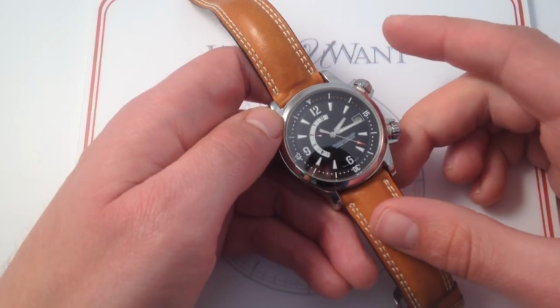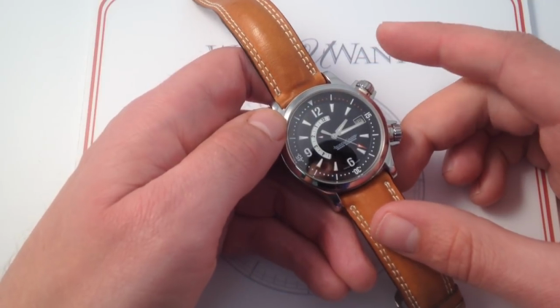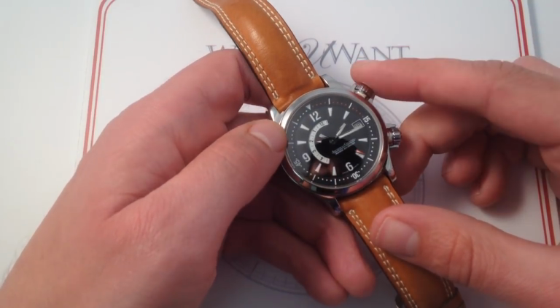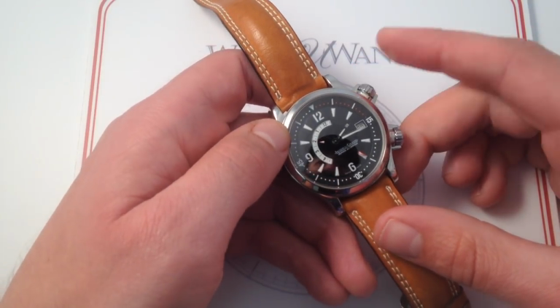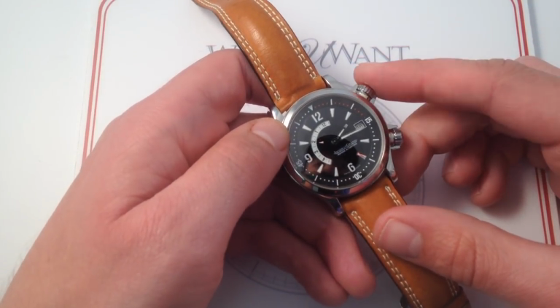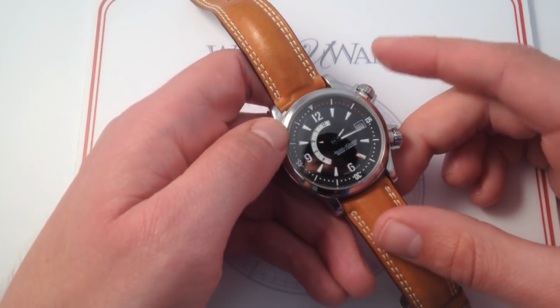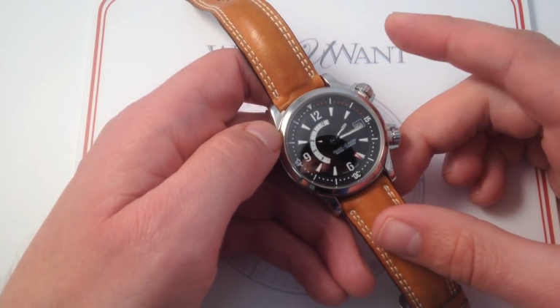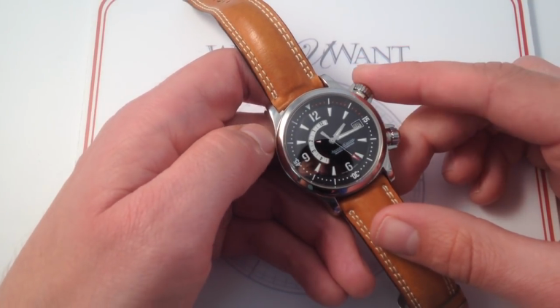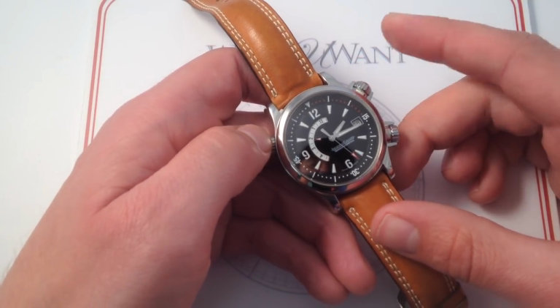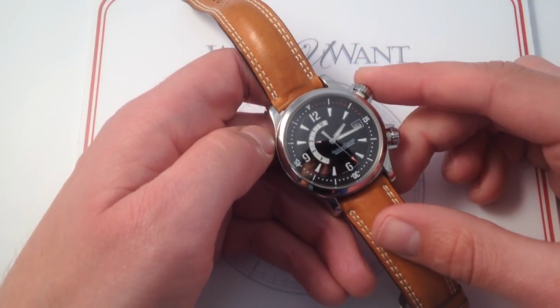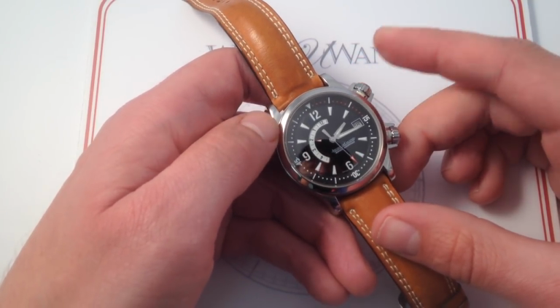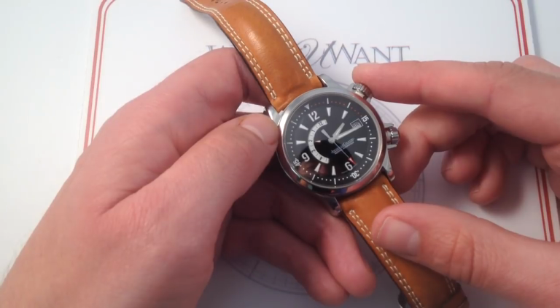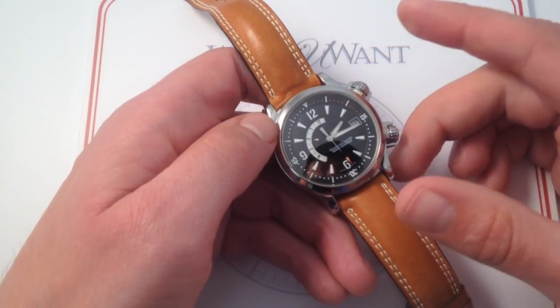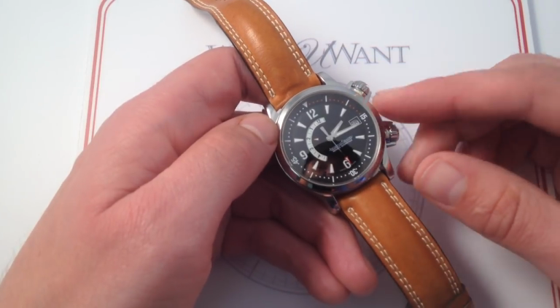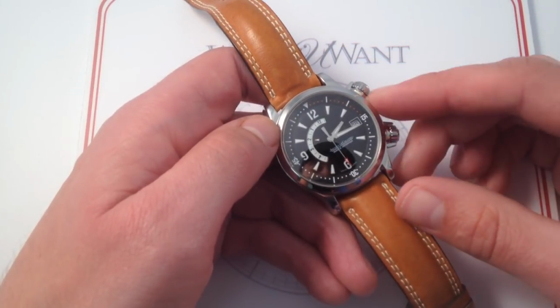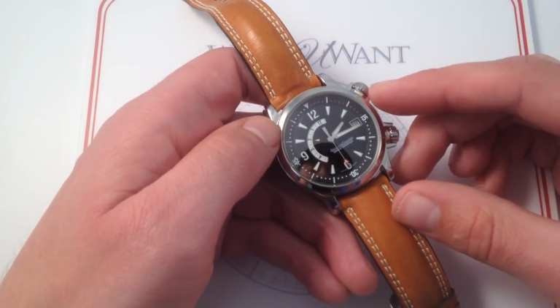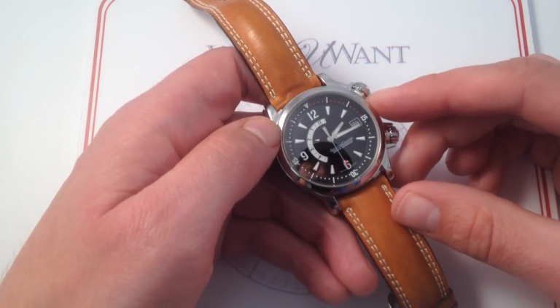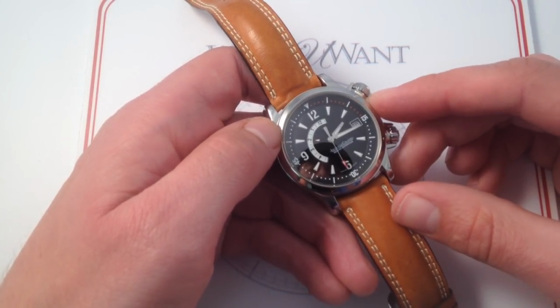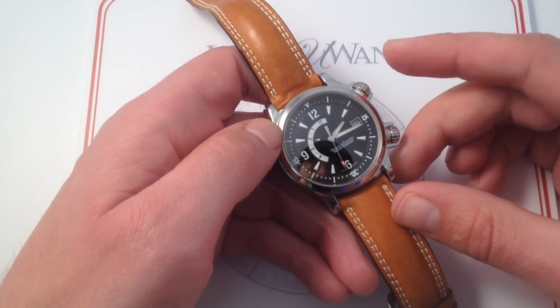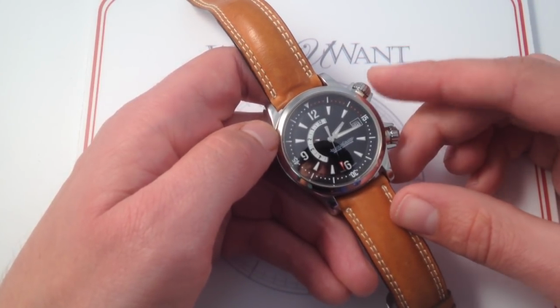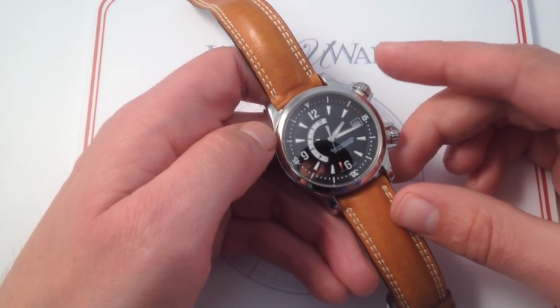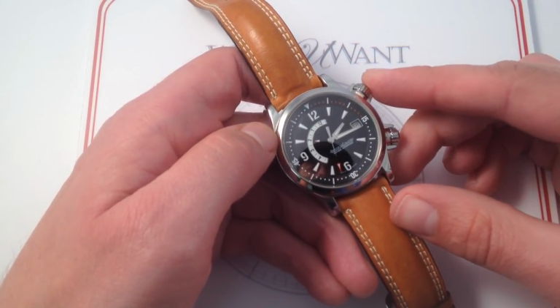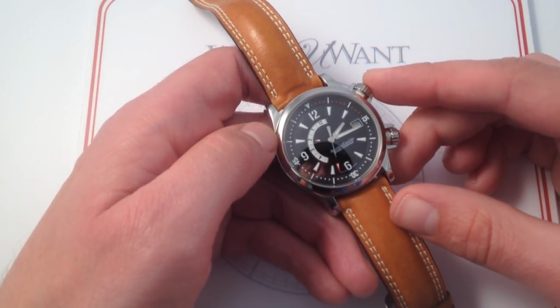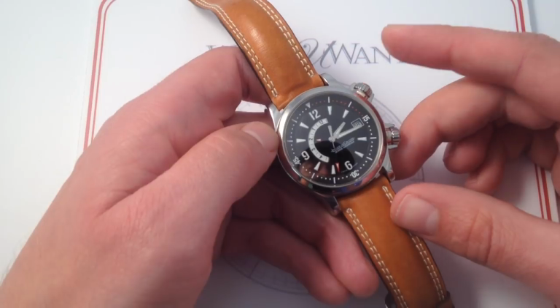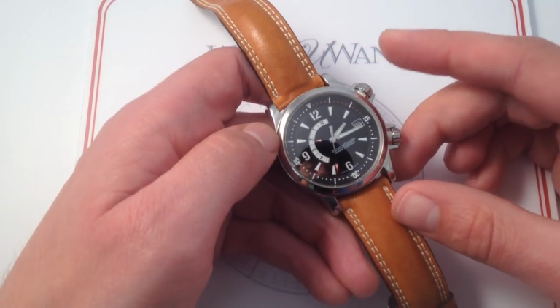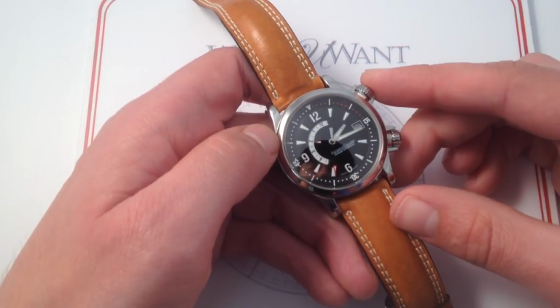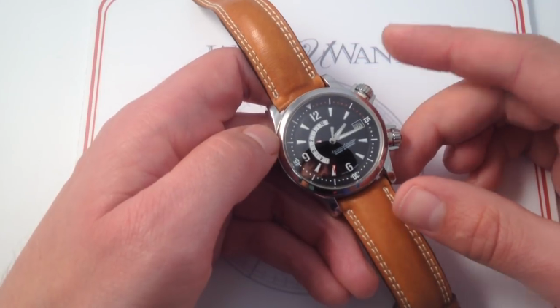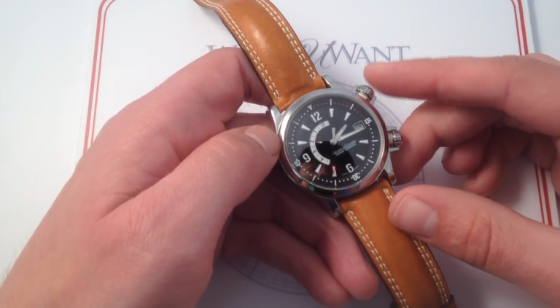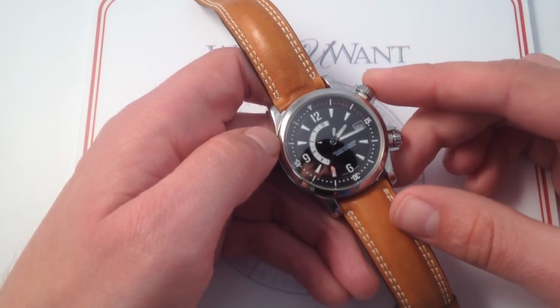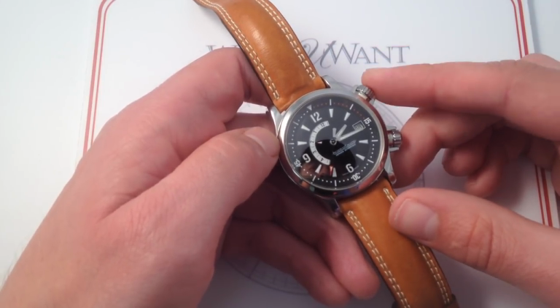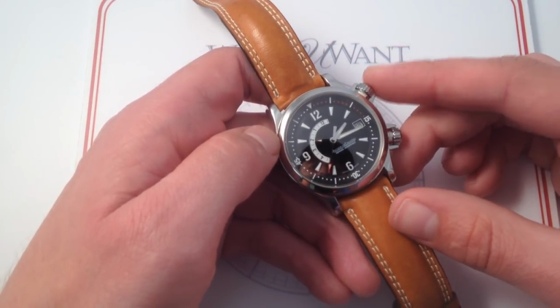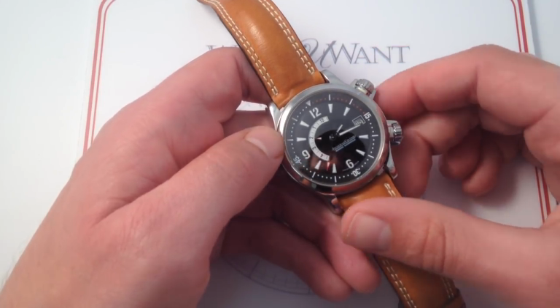Not 'what does it cost, is it real?' but 'wow, that's cool — who makes that, where did you get that?' This is the kind of watch that sparks conversation among enthusiasts and non-enthusiasts alike. It just elicits smiles. Like I said, it's the perfect timepiece for spring.